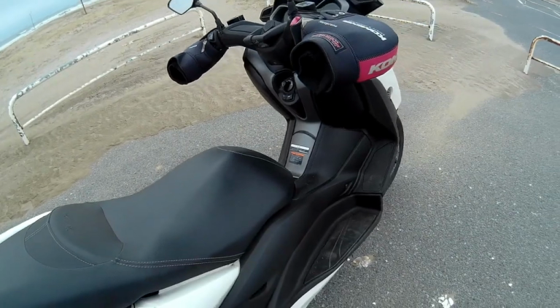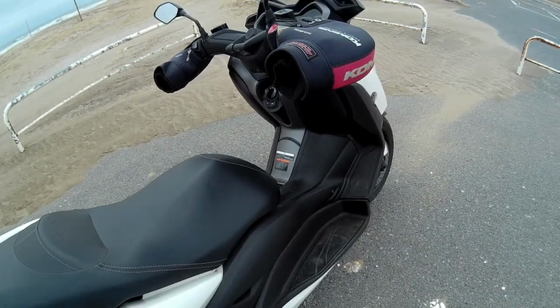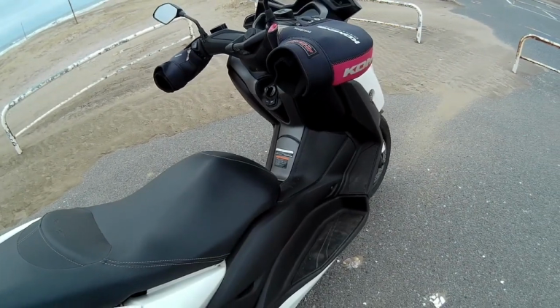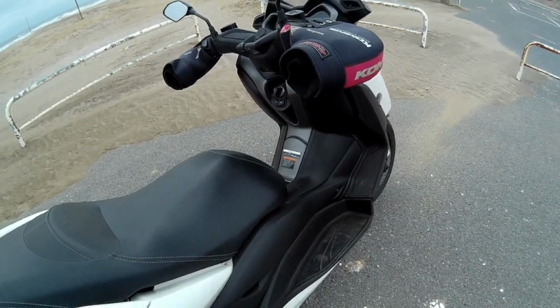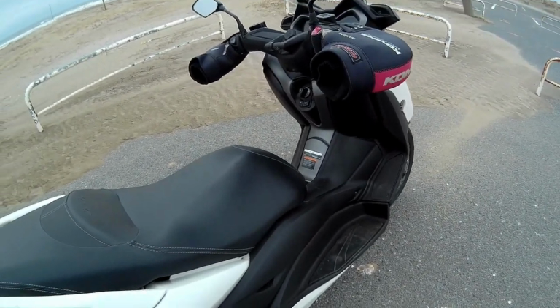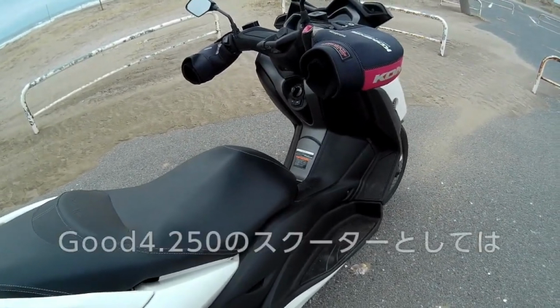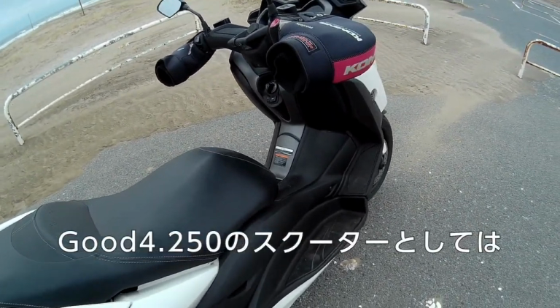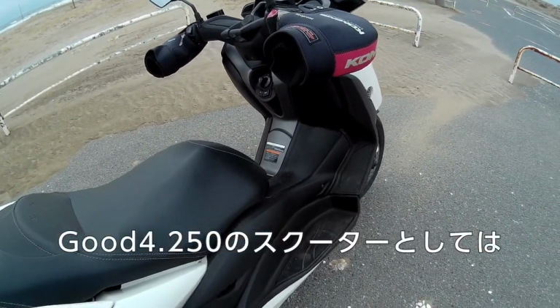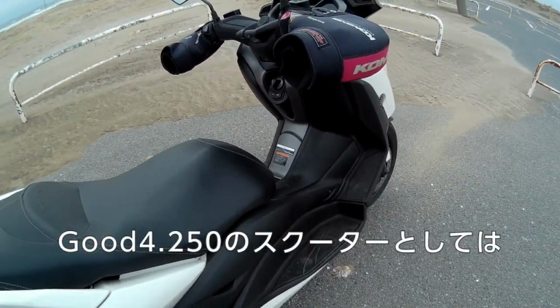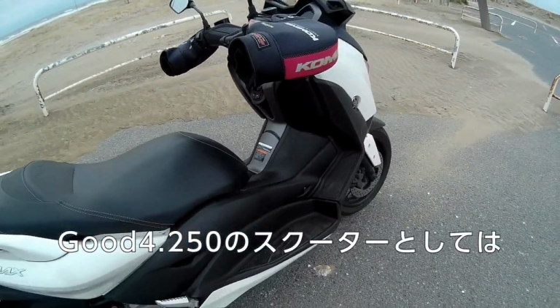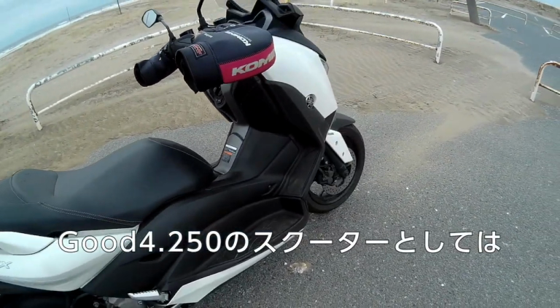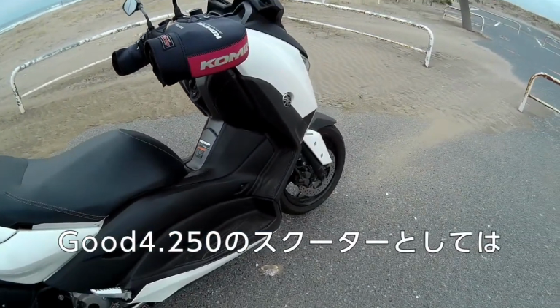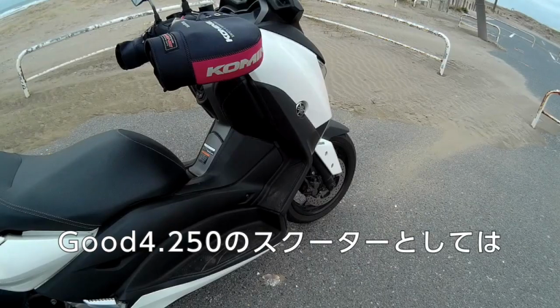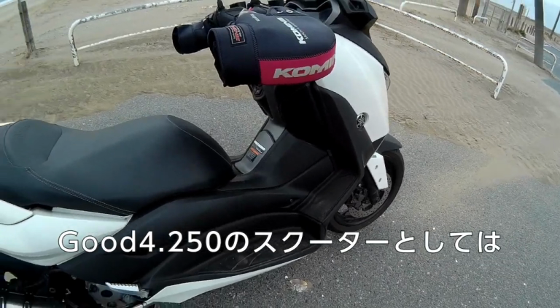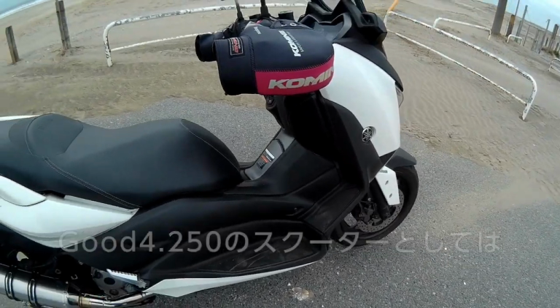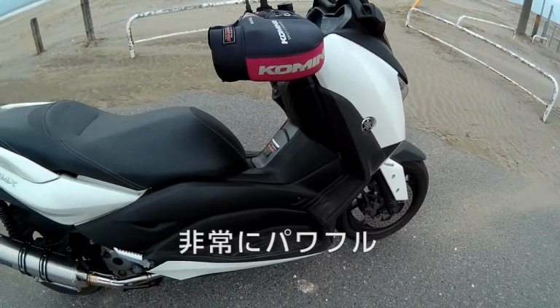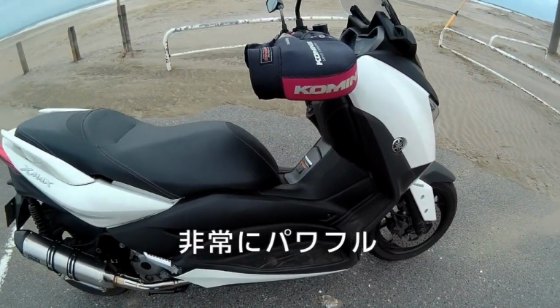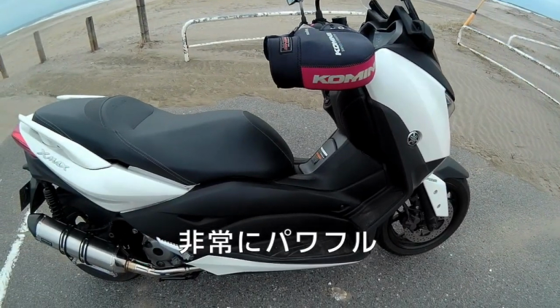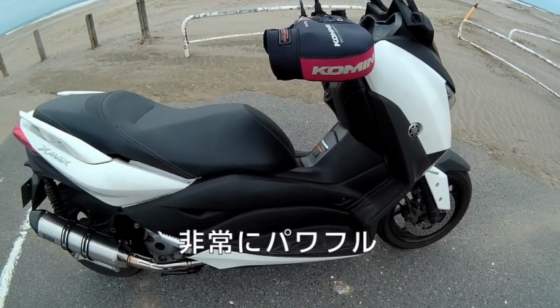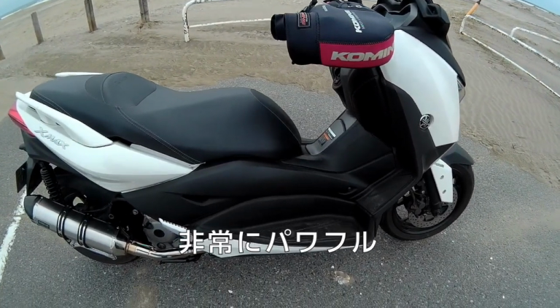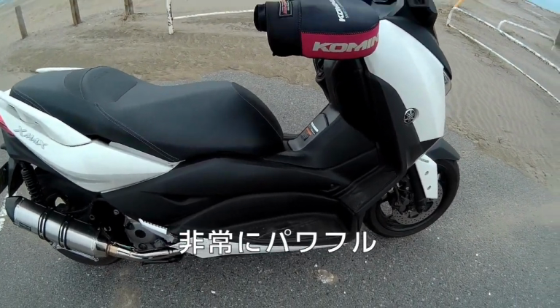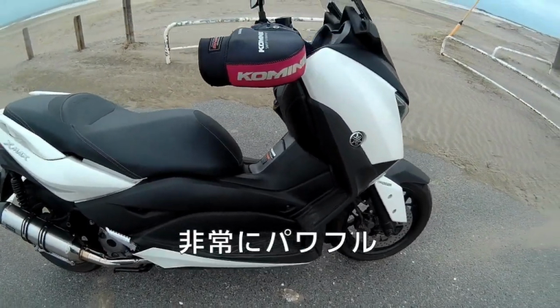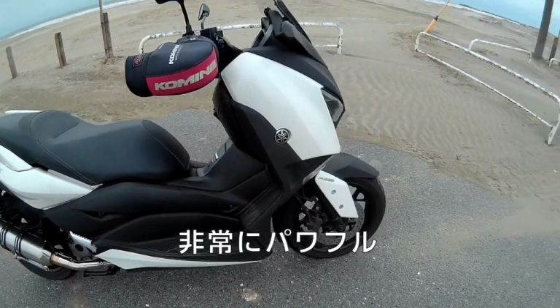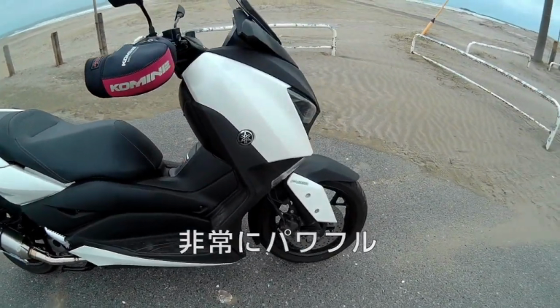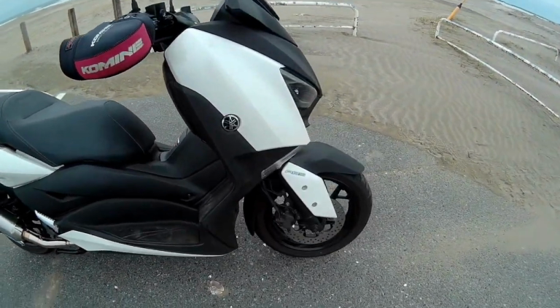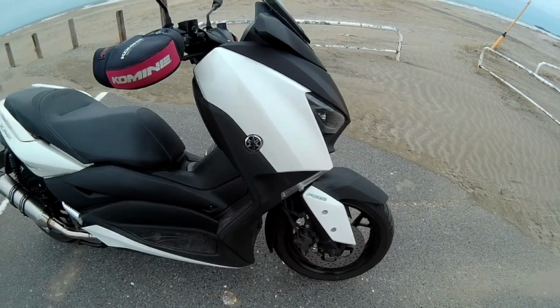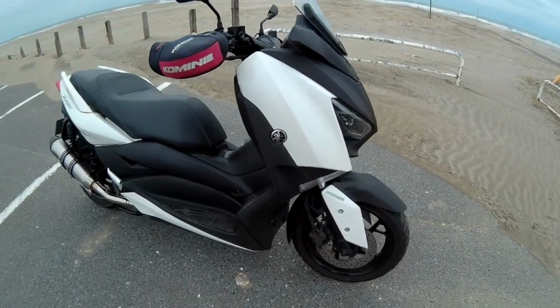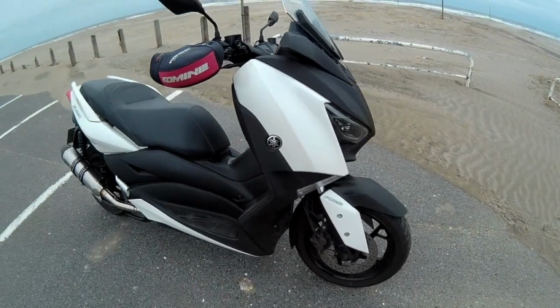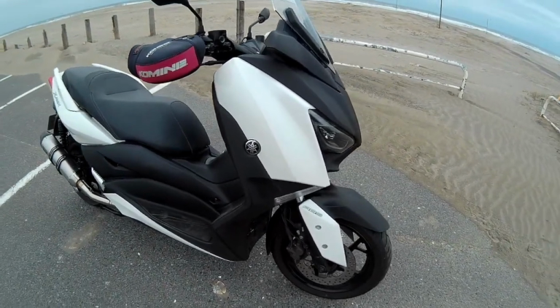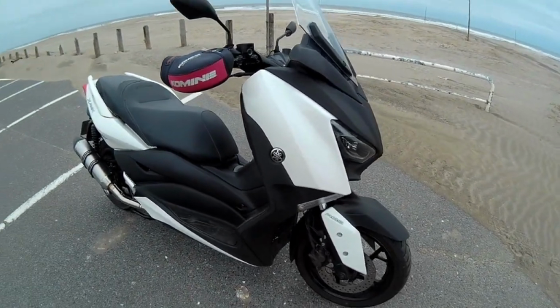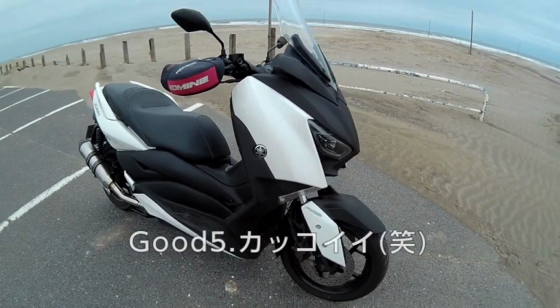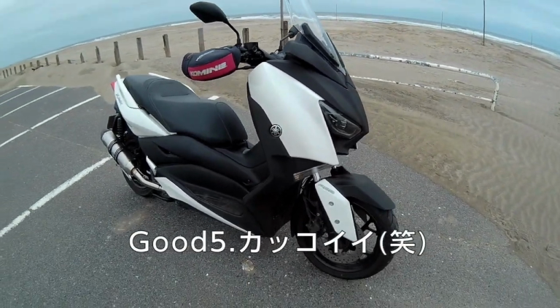Also, powerful. The 250cc scooter is very powerful. I don't like it, but I like this design.